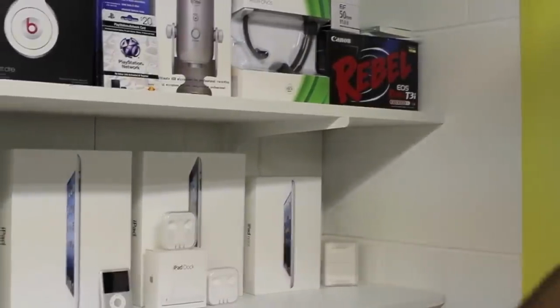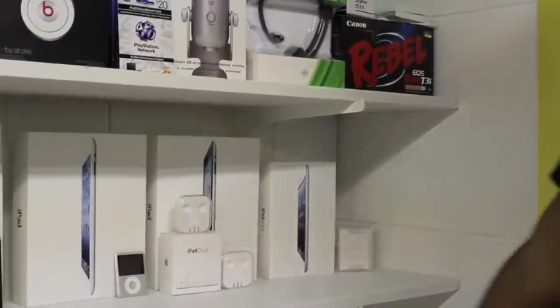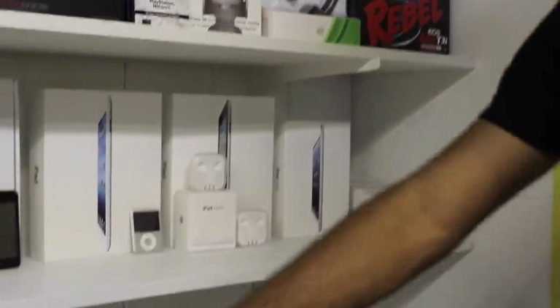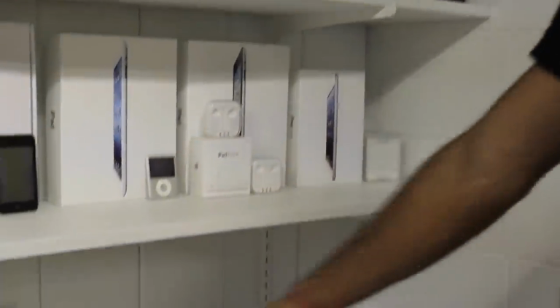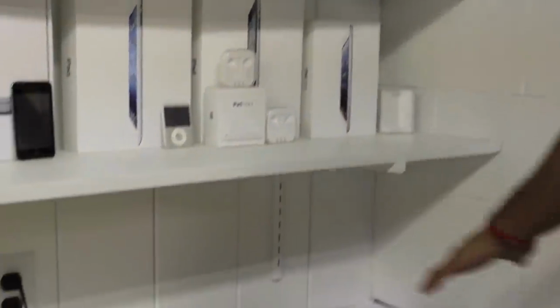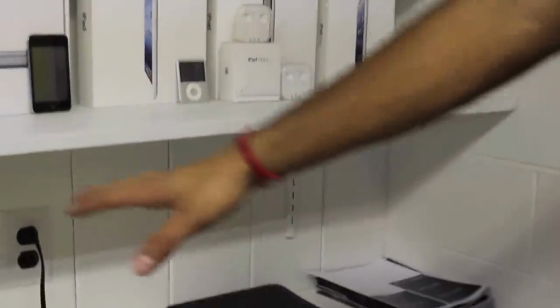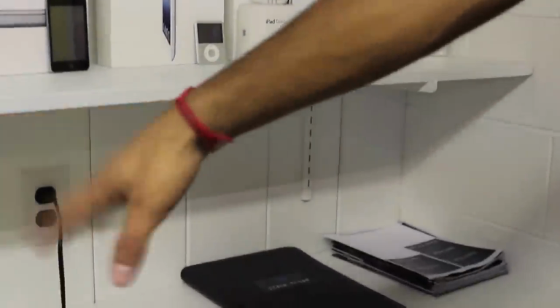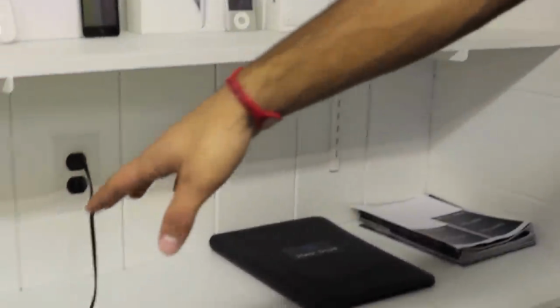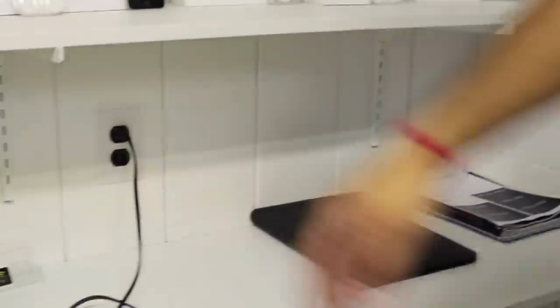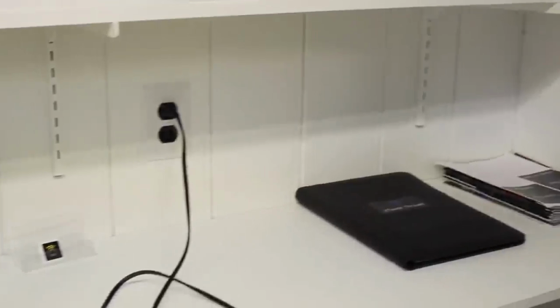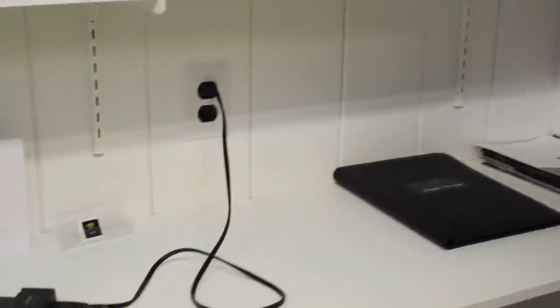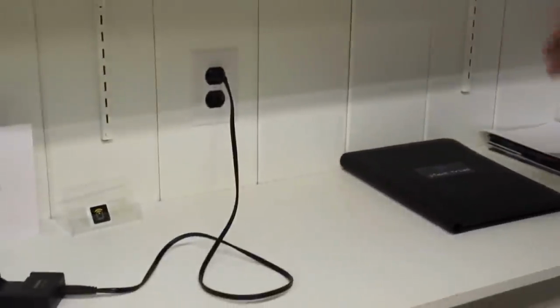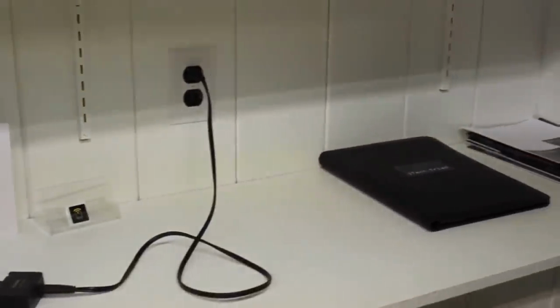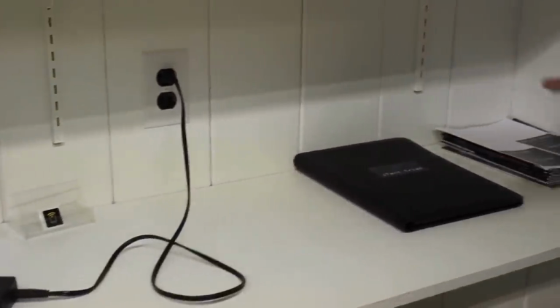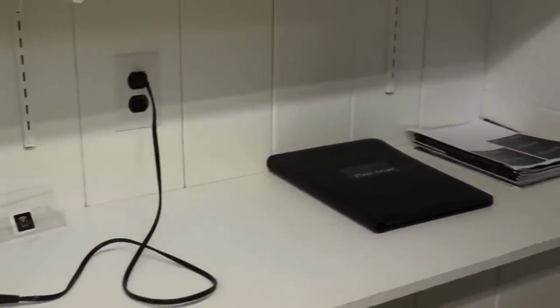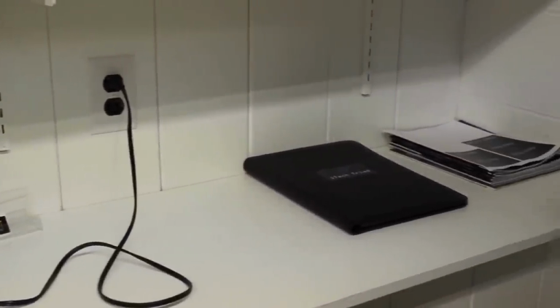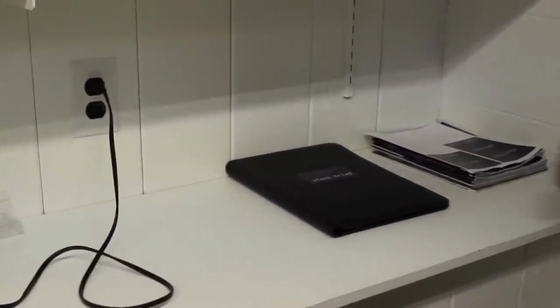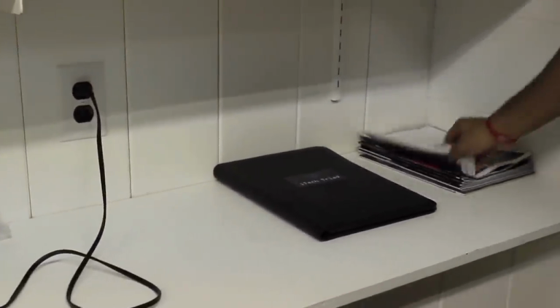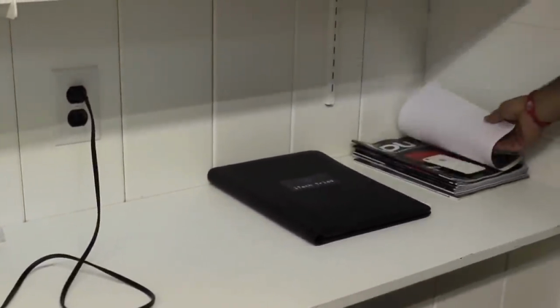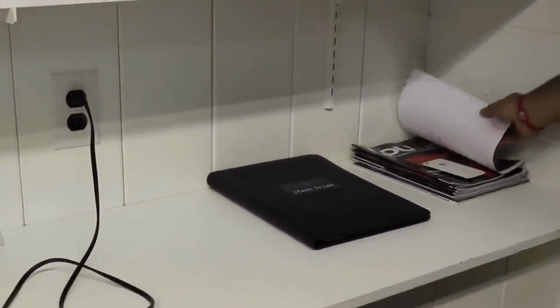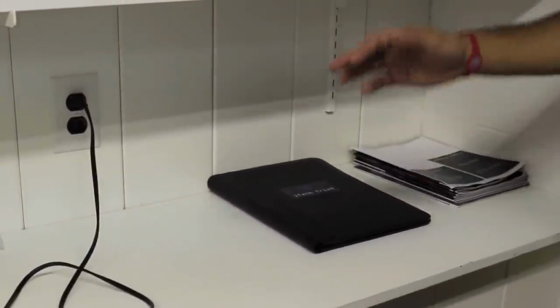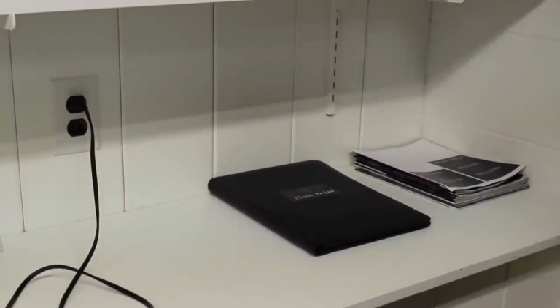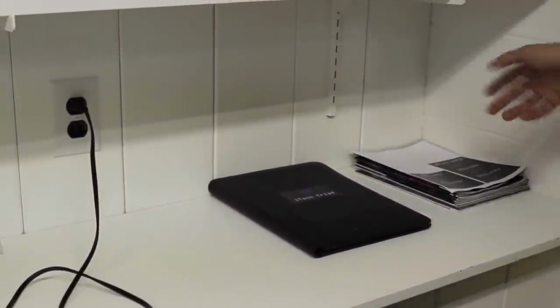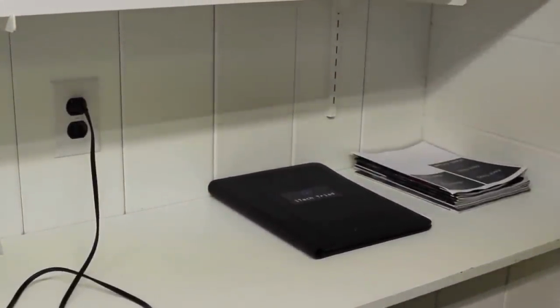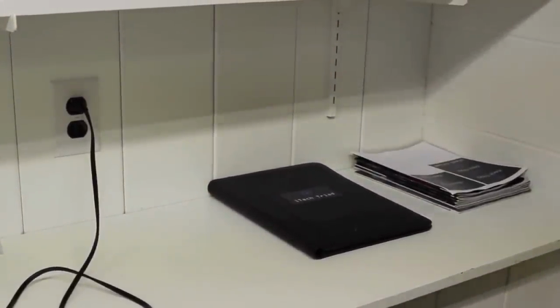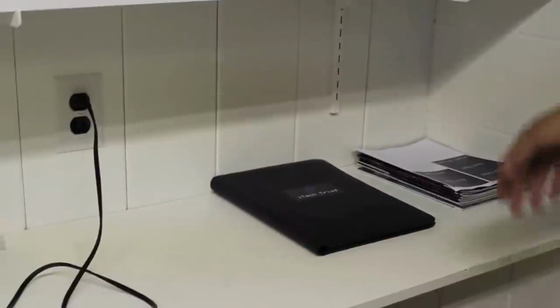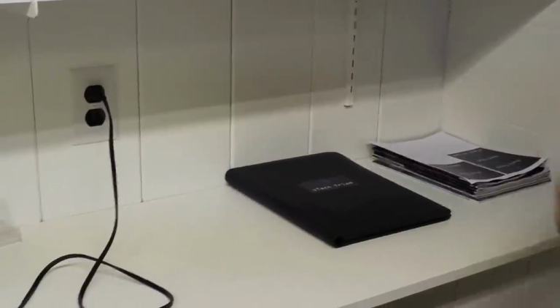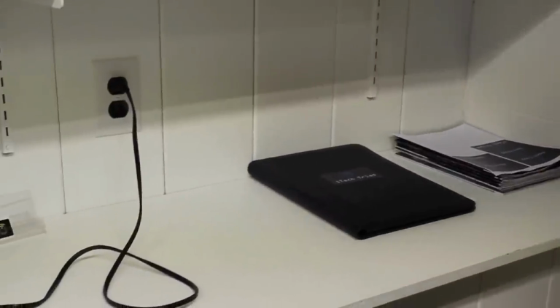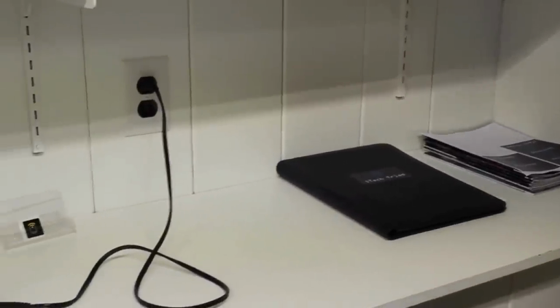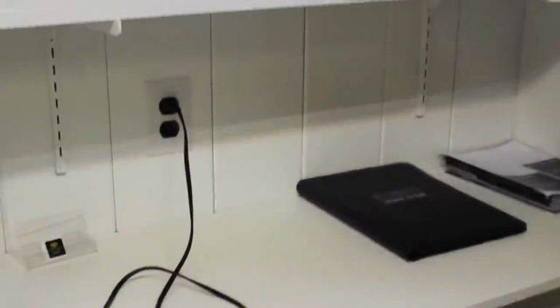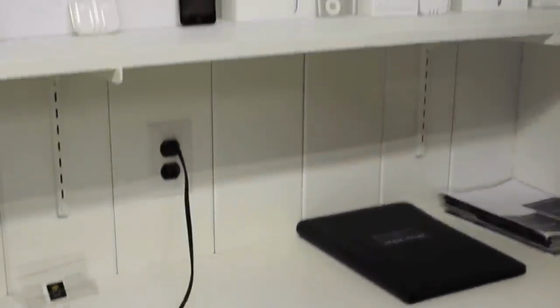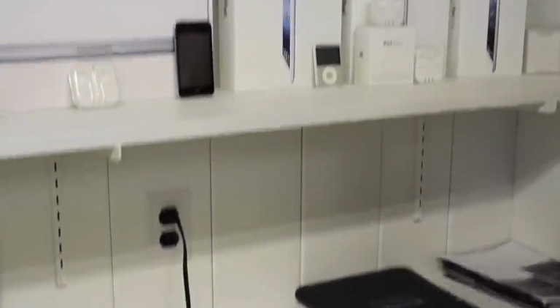Here at the bottom we really don't have much, very minimal. We have our charger for our camera, just notebooks, some old magazines for Computer Power User and some old logos that we're kind of looking at. So that's it as far as this shelf goes.